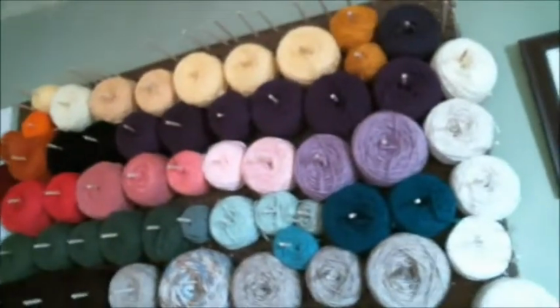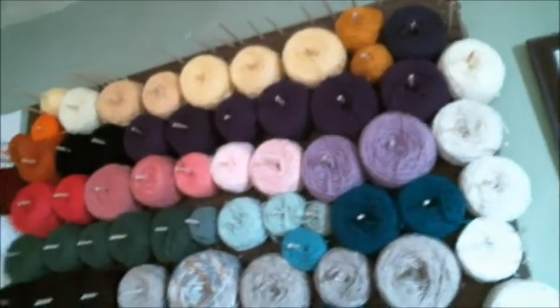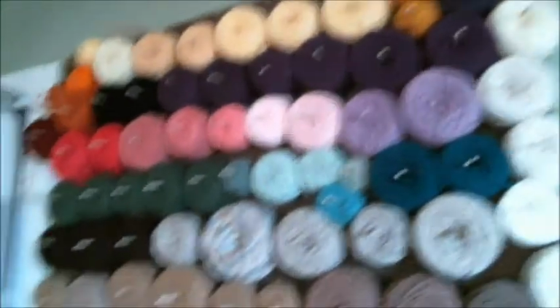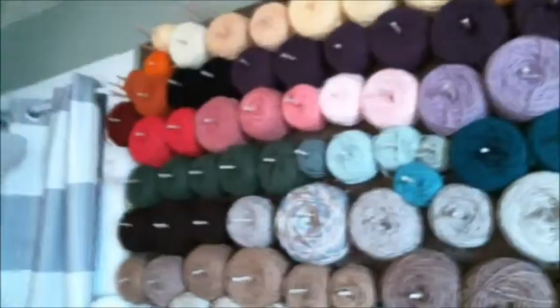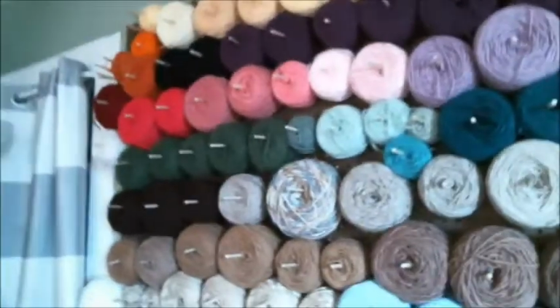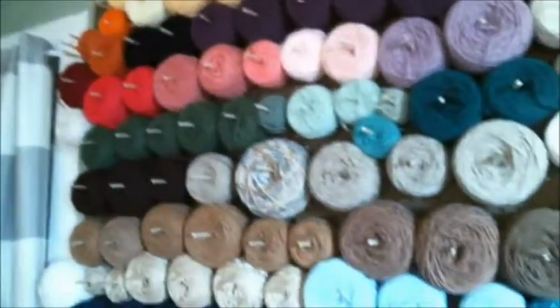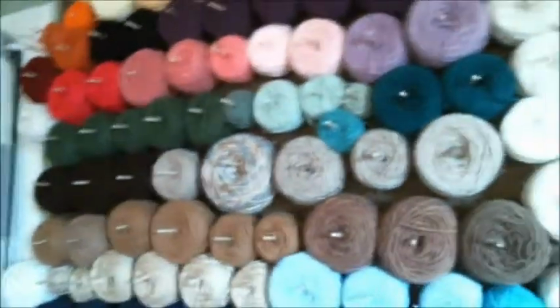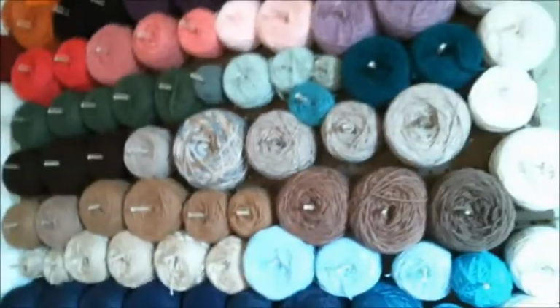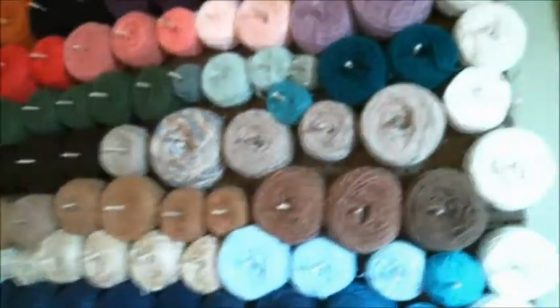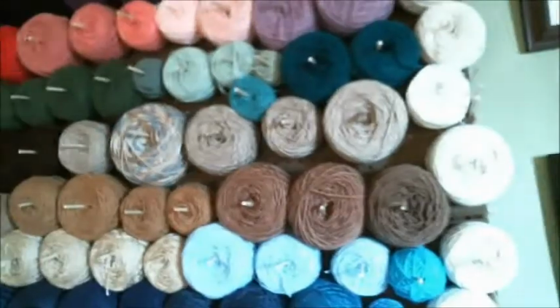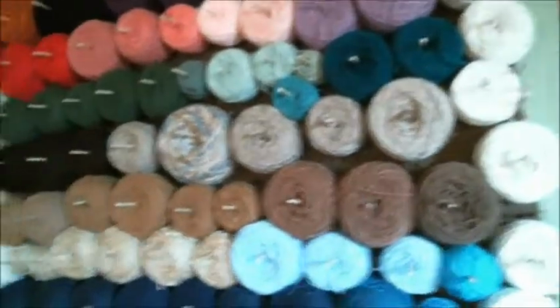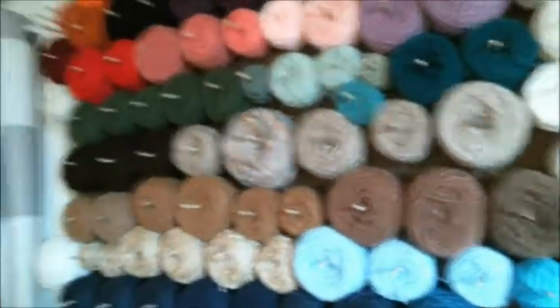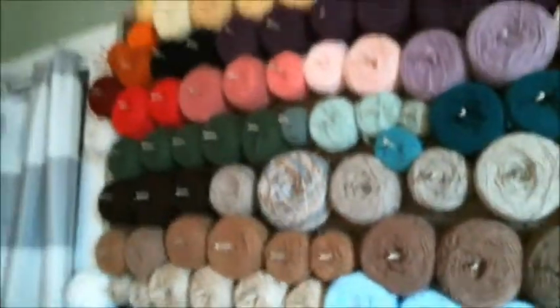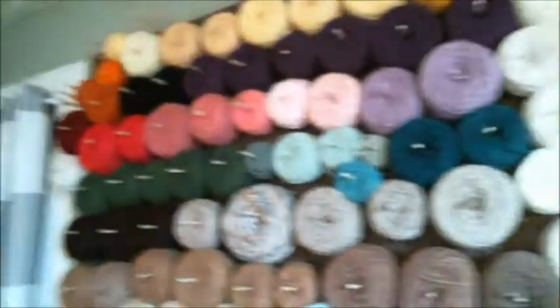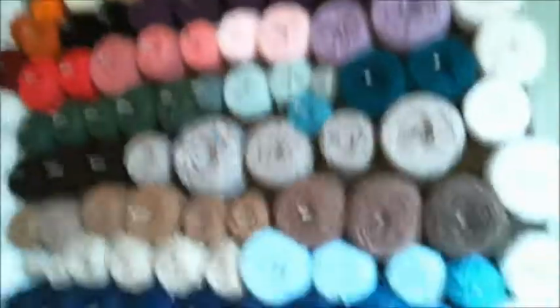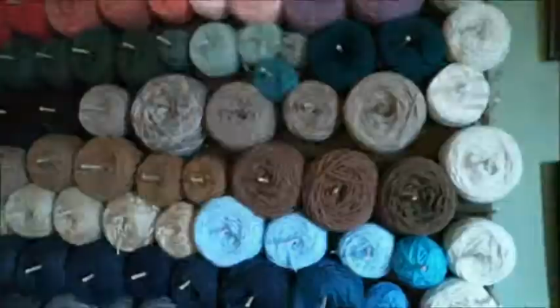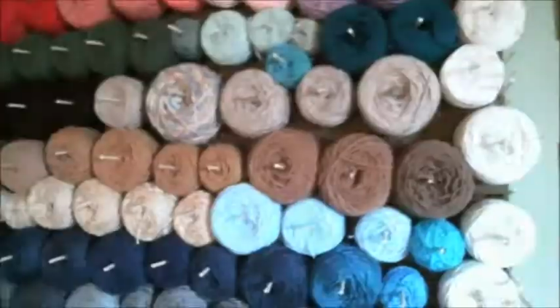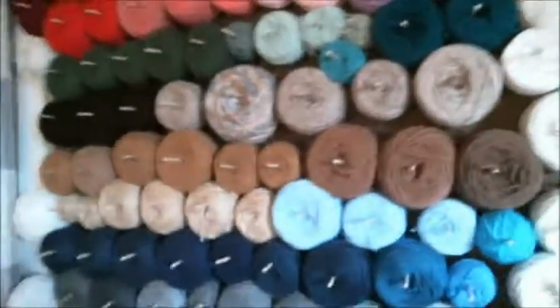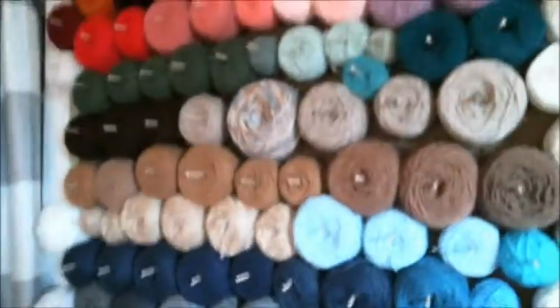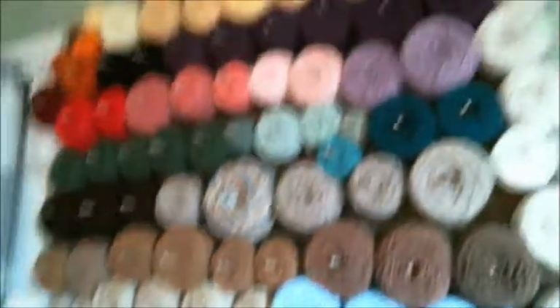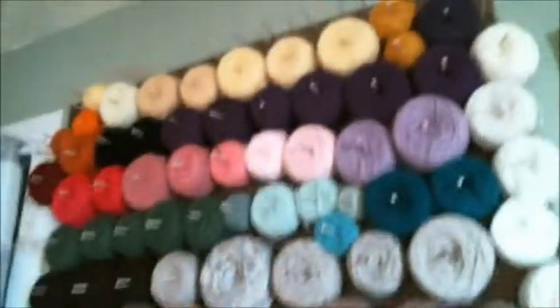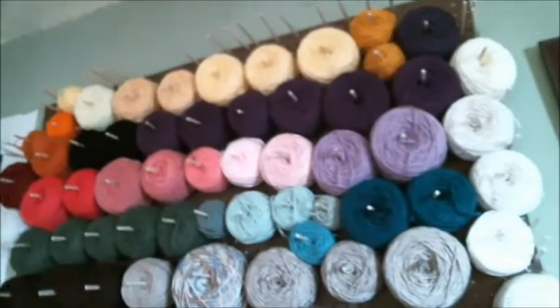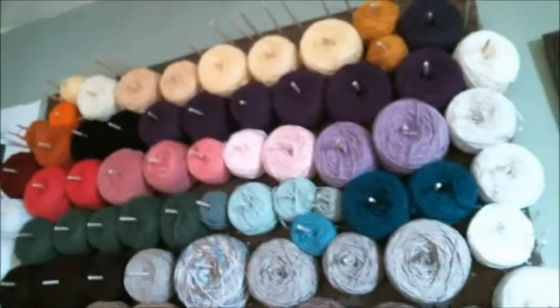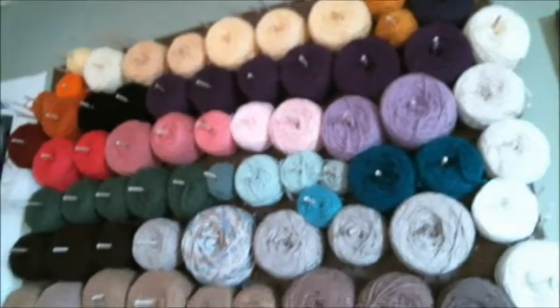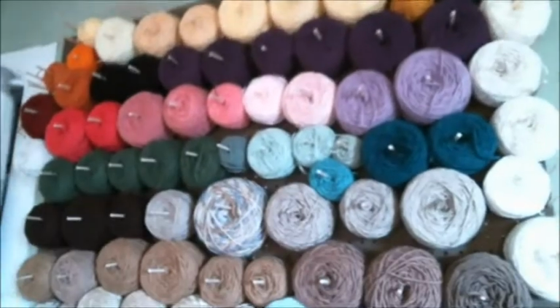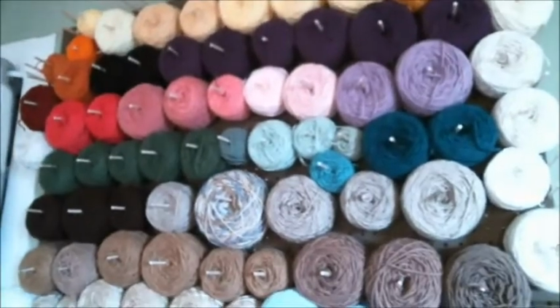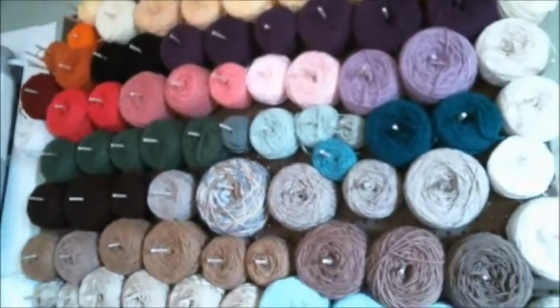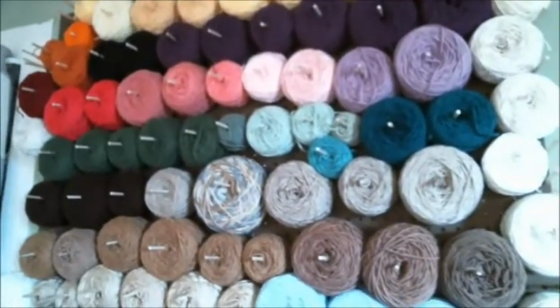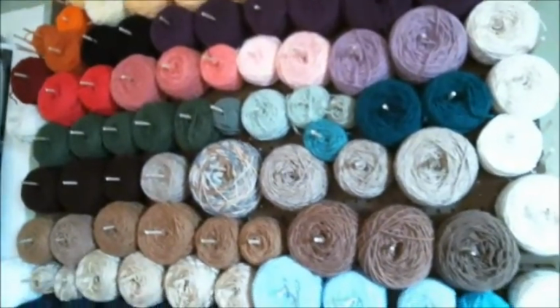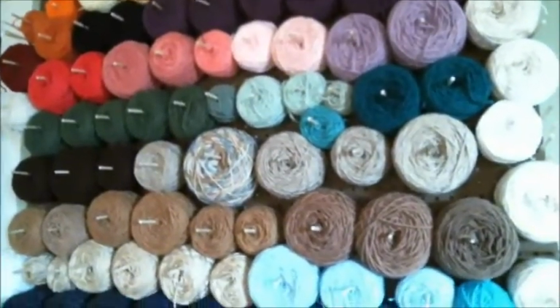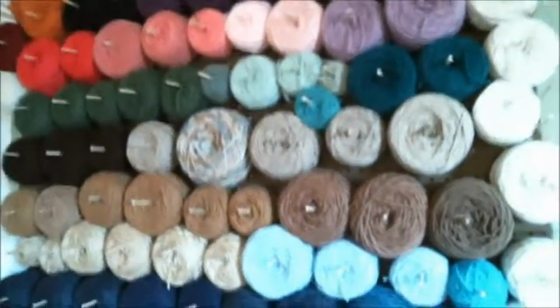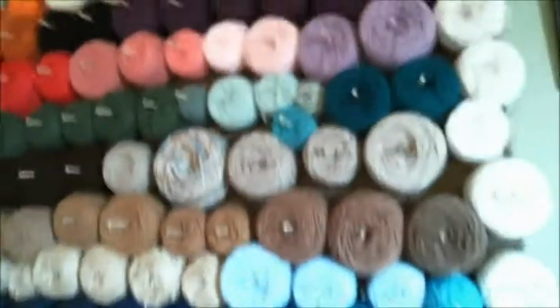I just wound up the loose yarn that I had in all the storage bins, and this is what I have. It cost me probably $40 total.